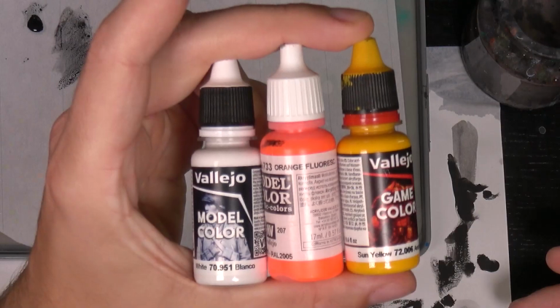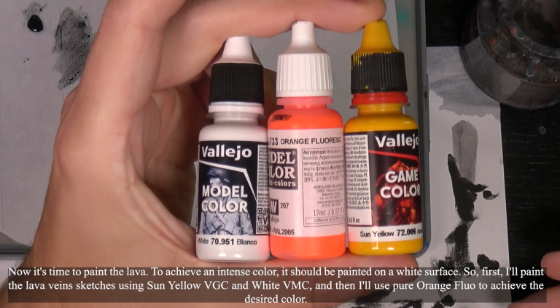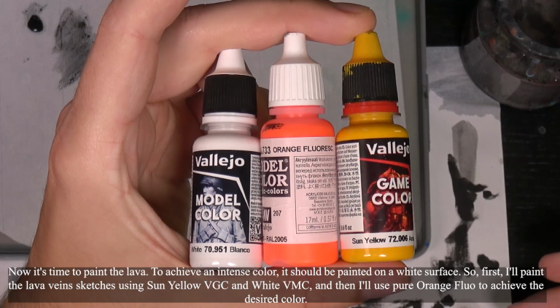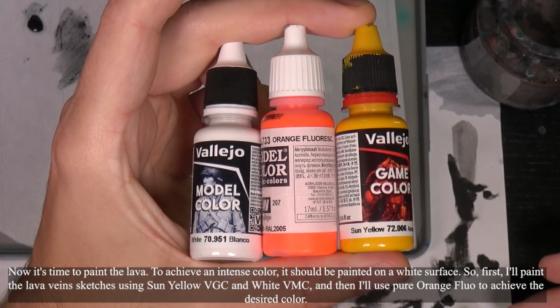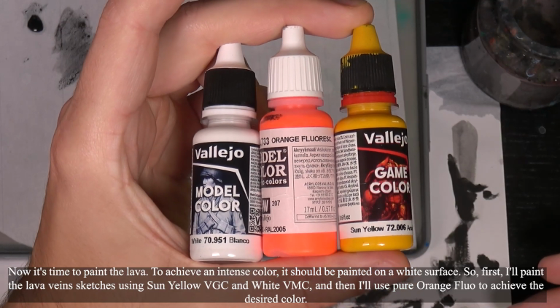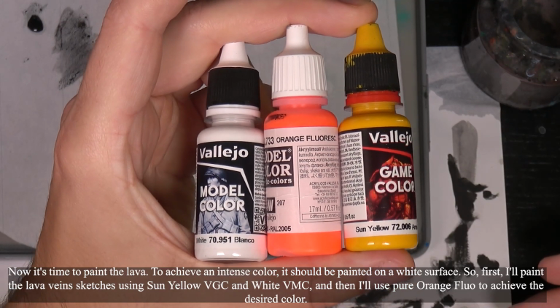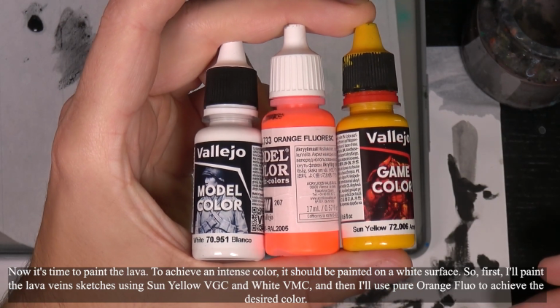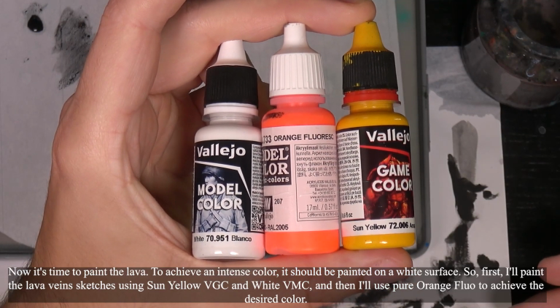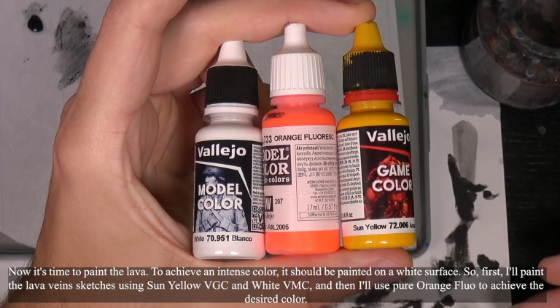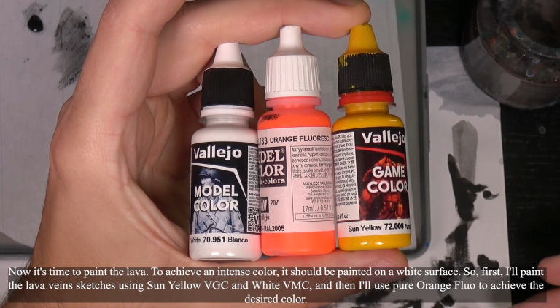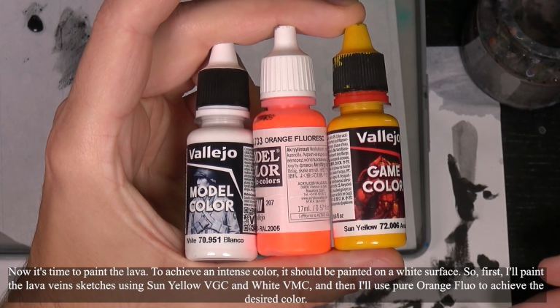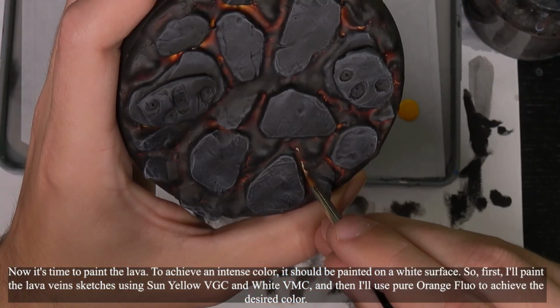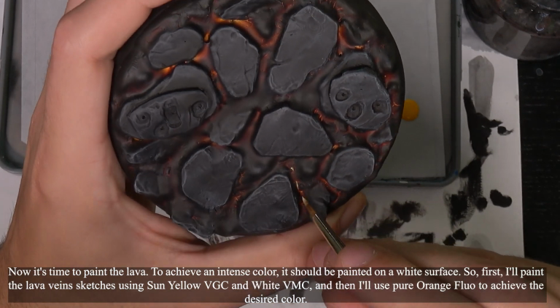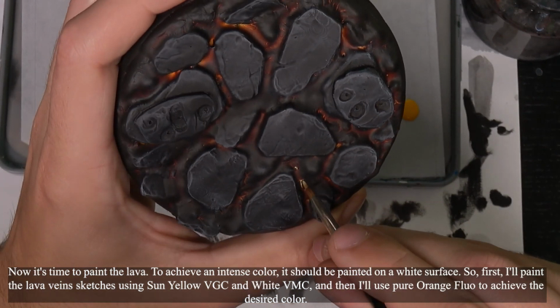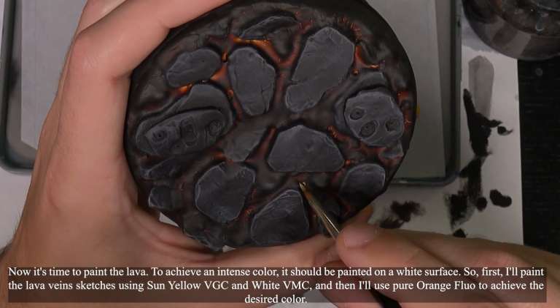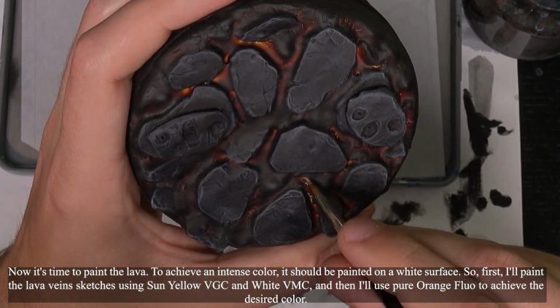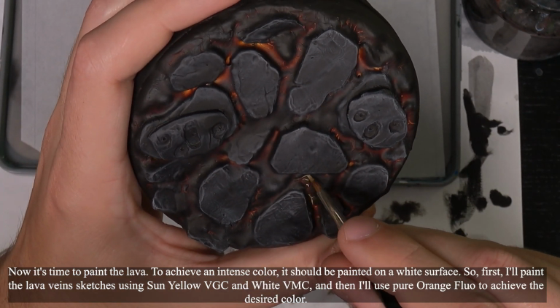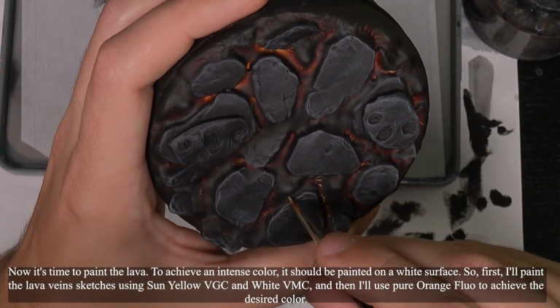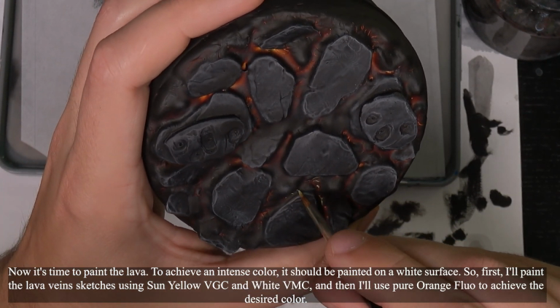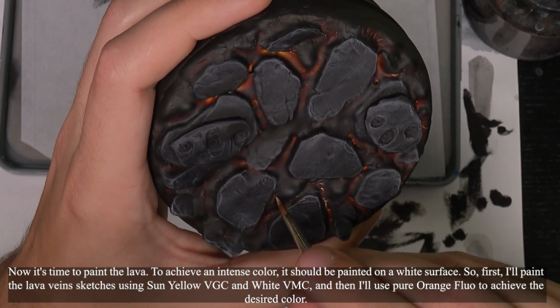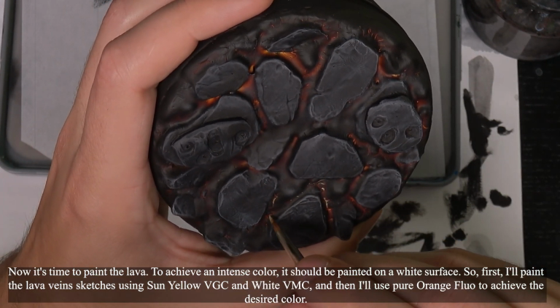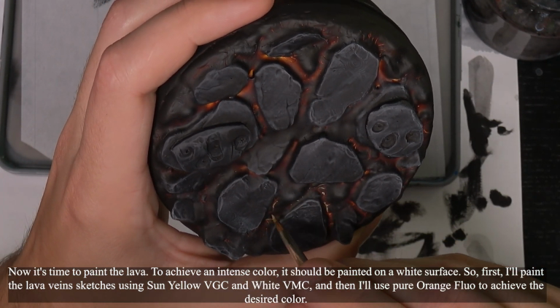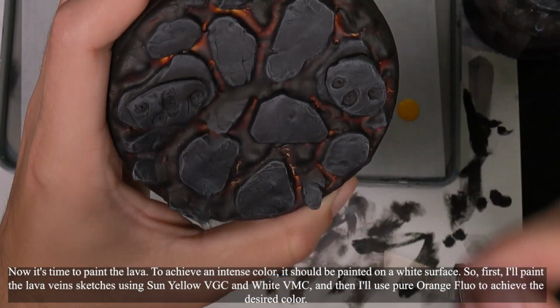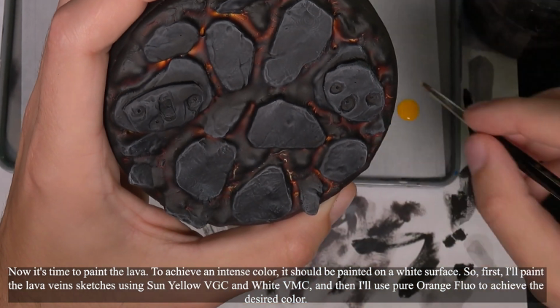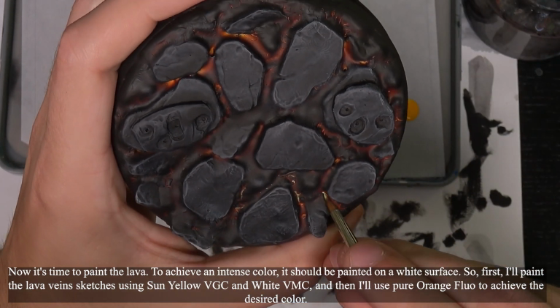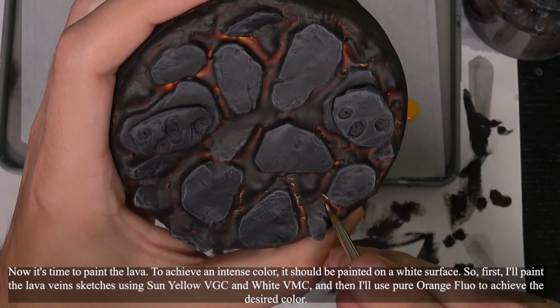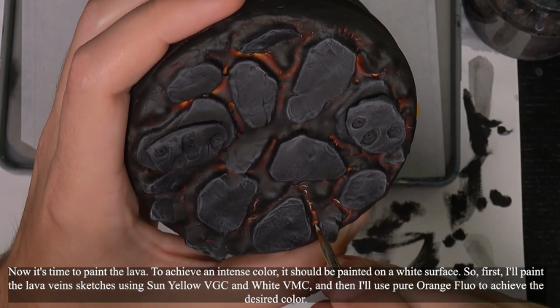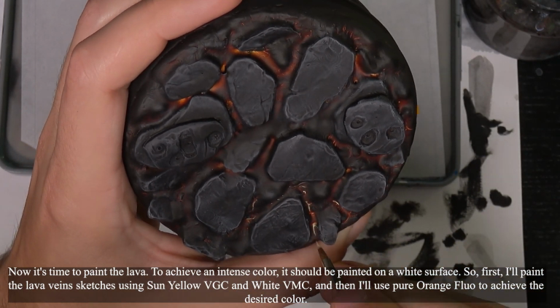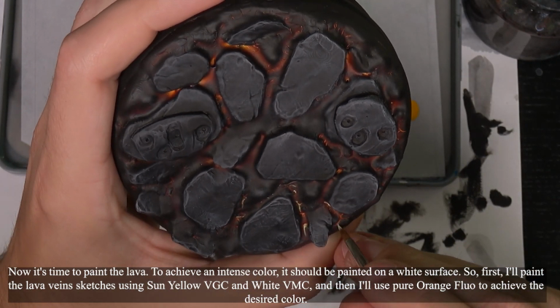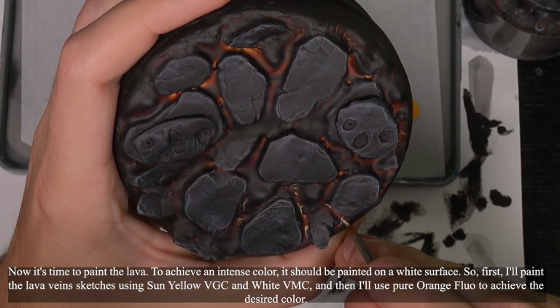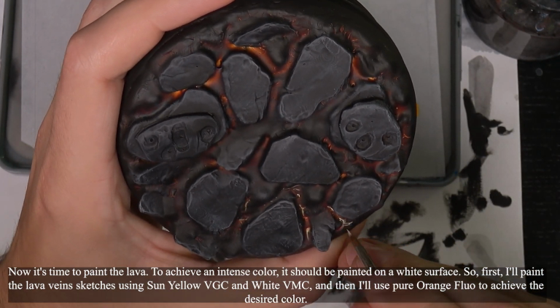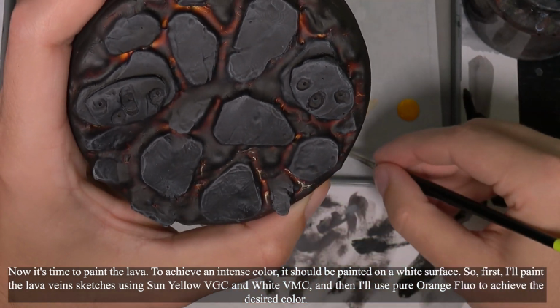Now it's time to paint the lava. To achieve an intense color, it should be painted on a white surface. So first, I'll paint the lava vein sketches using sun yellow and white, and then I'll use pure fluorescent orange to achieve the desired color.